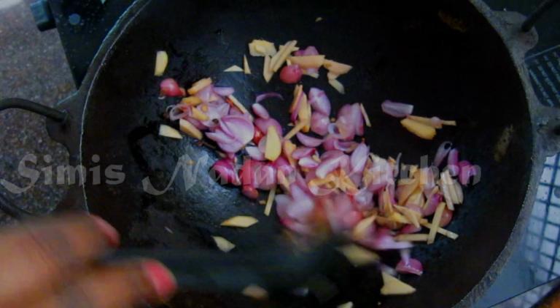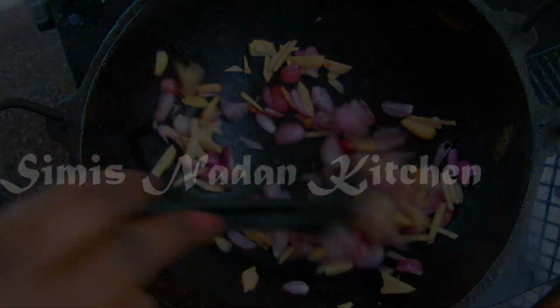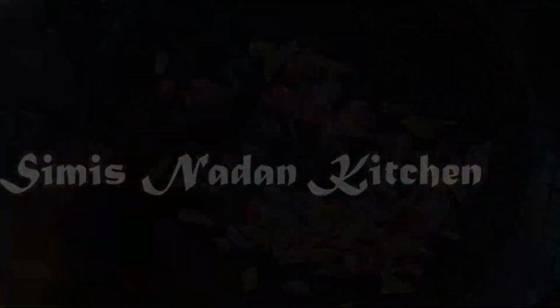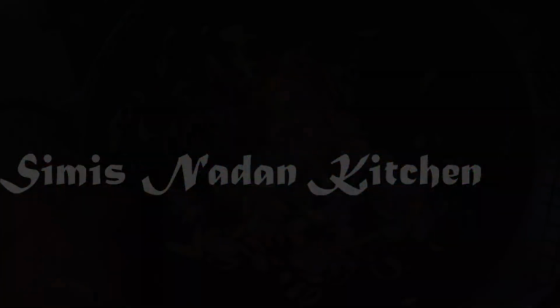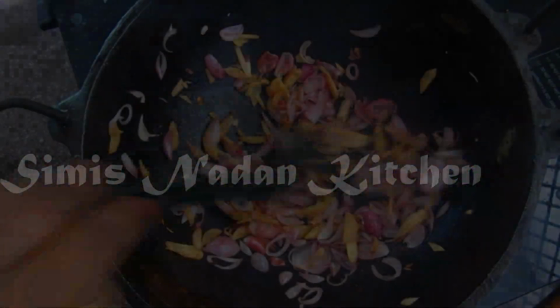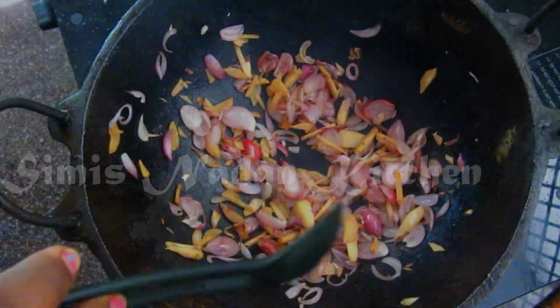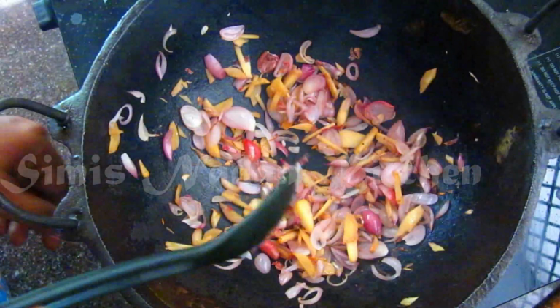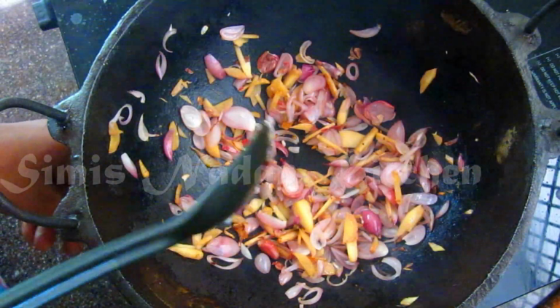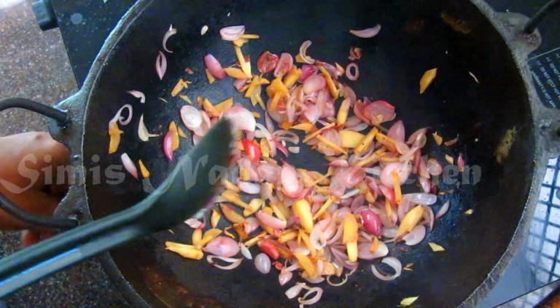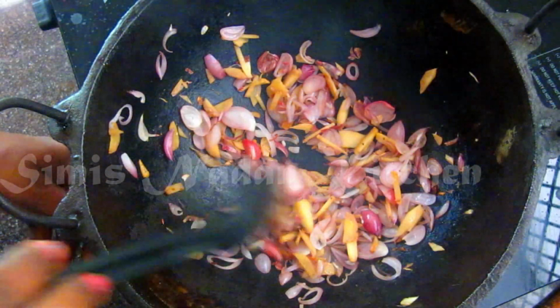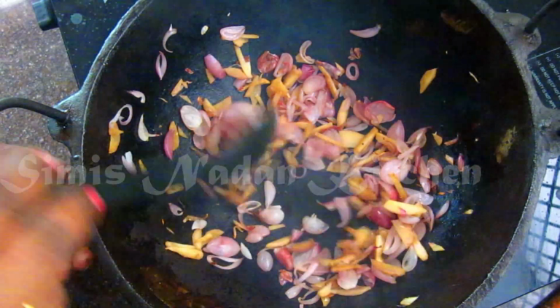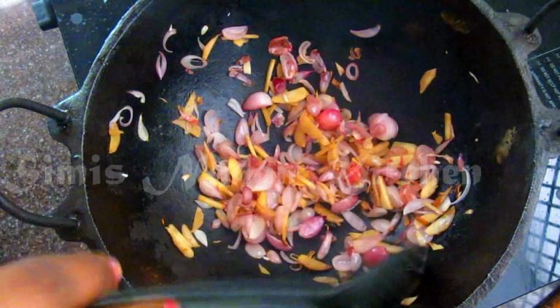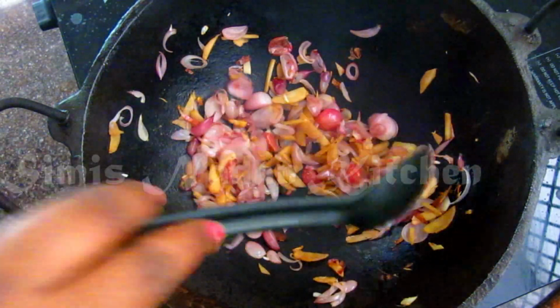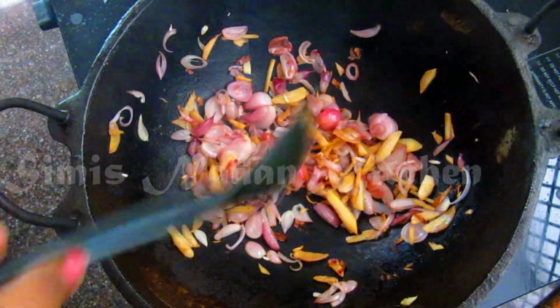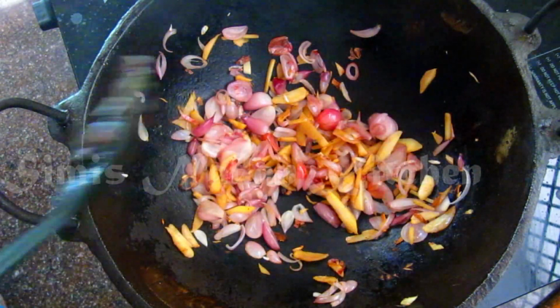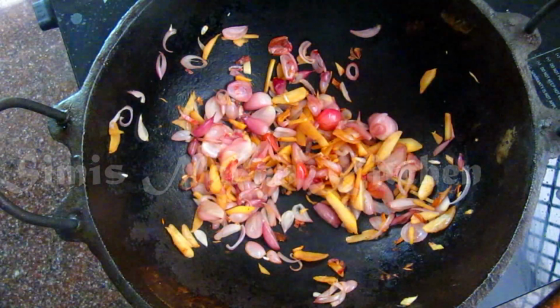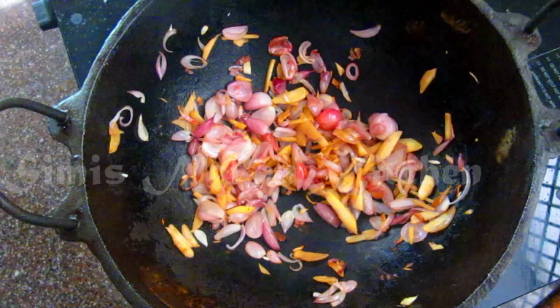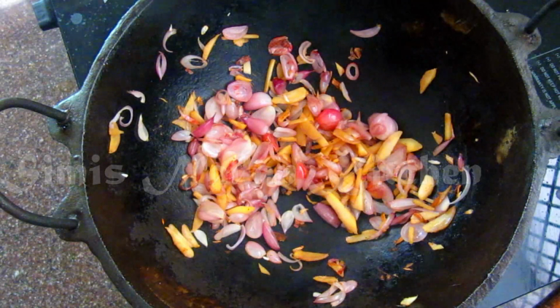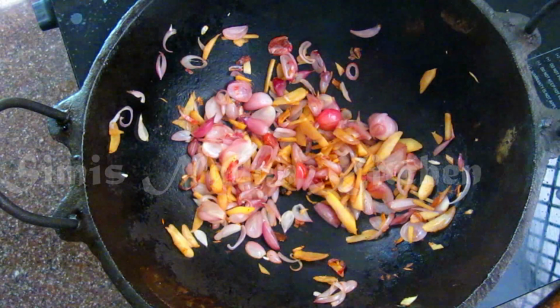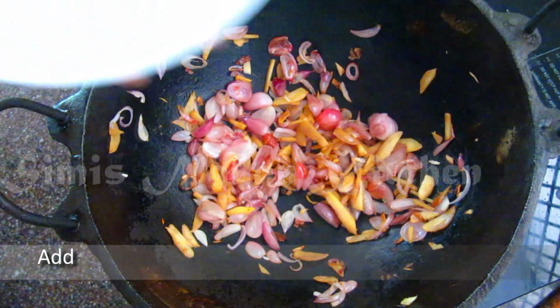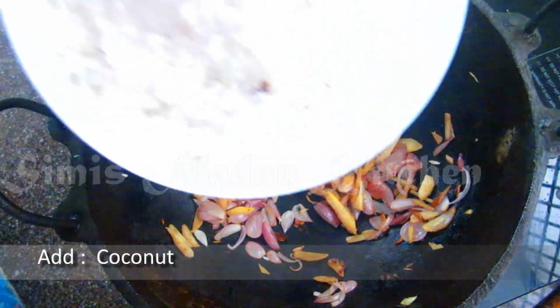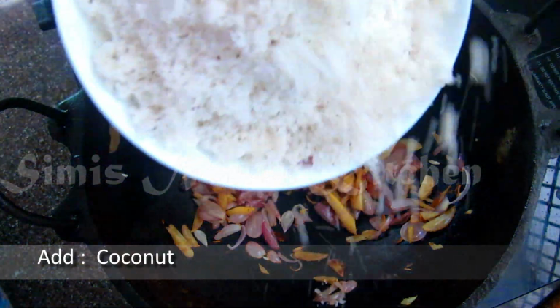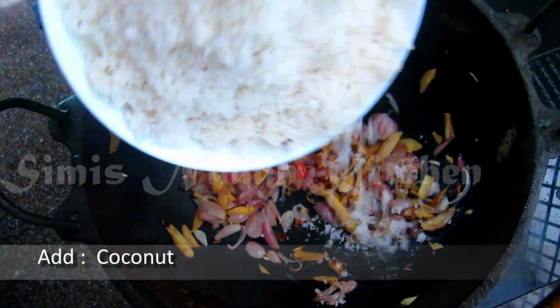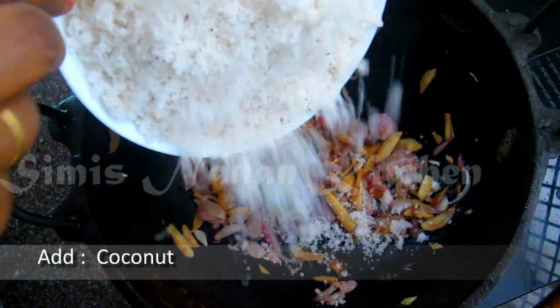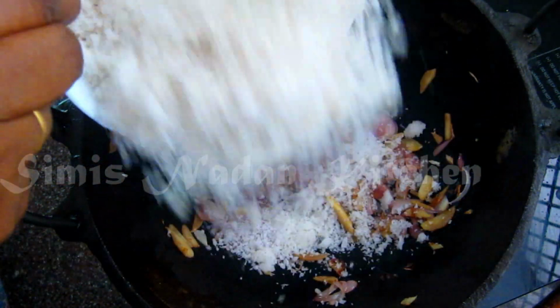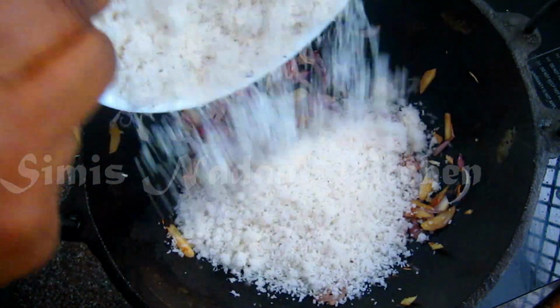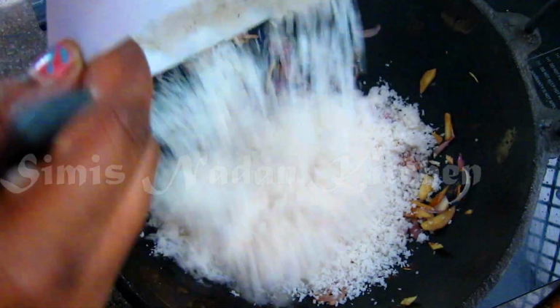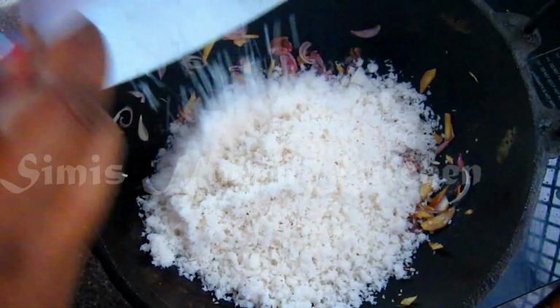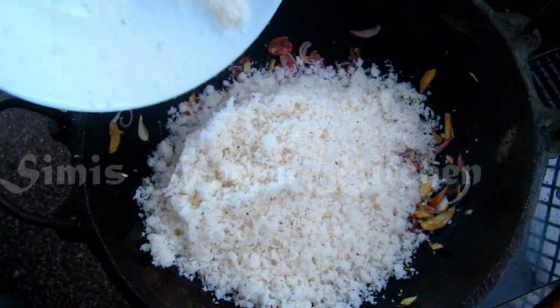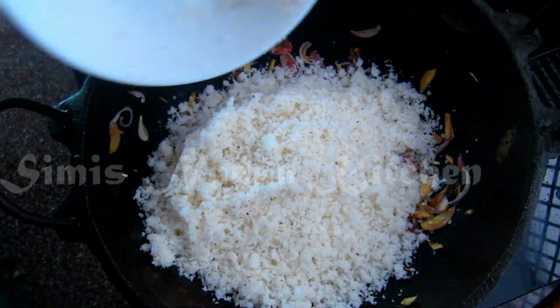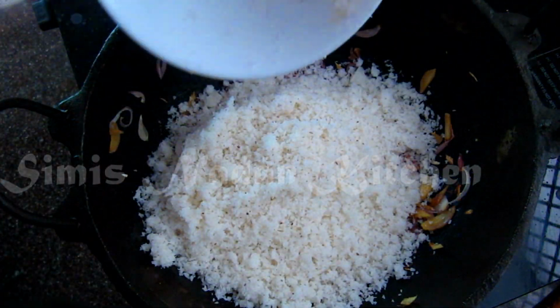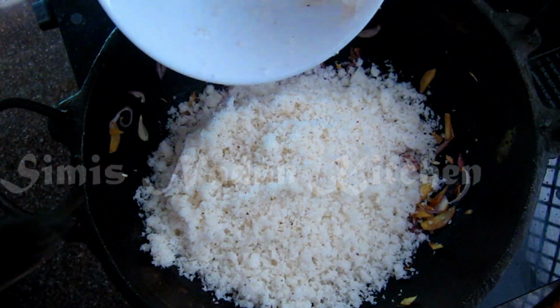We will cut the ginger and onions to a golden brown. Make it with fresh onions.